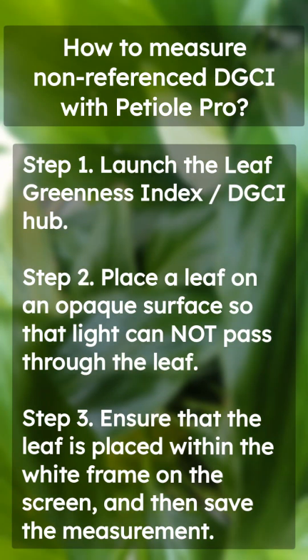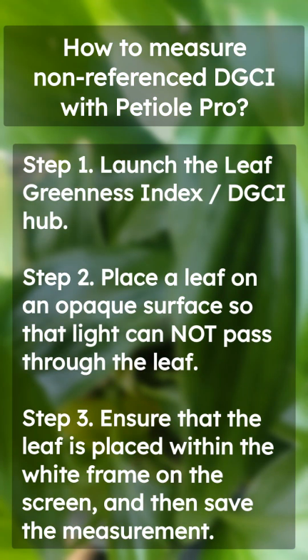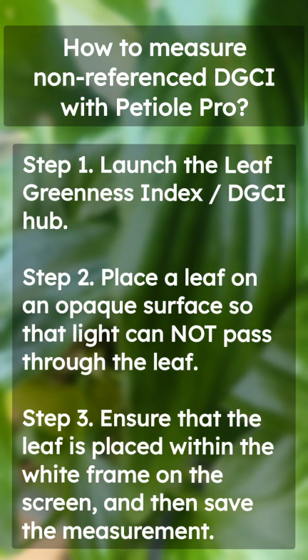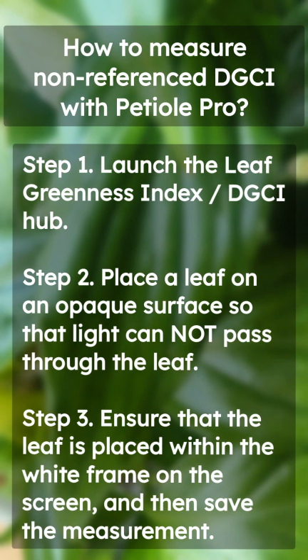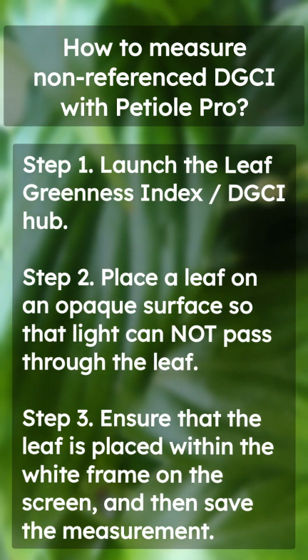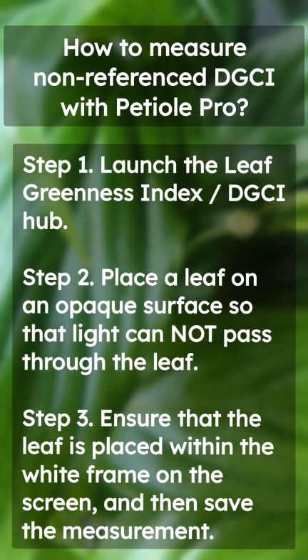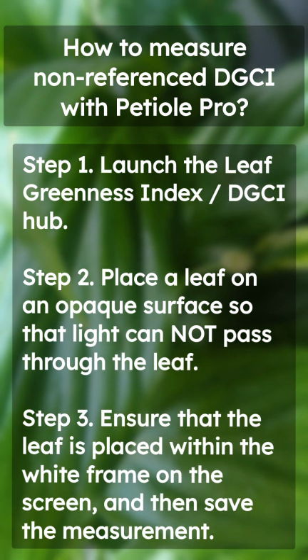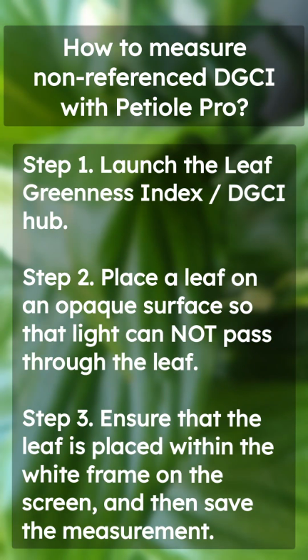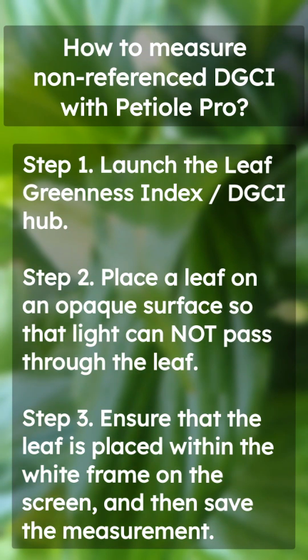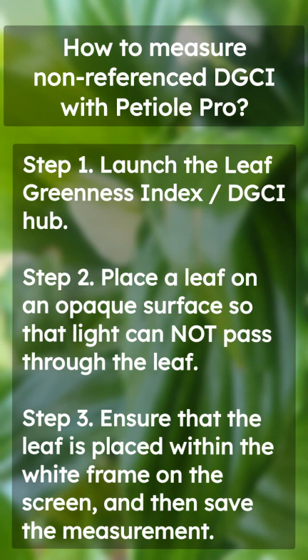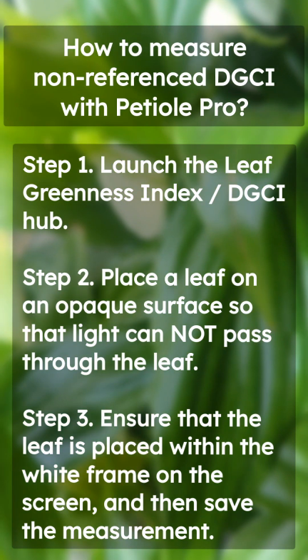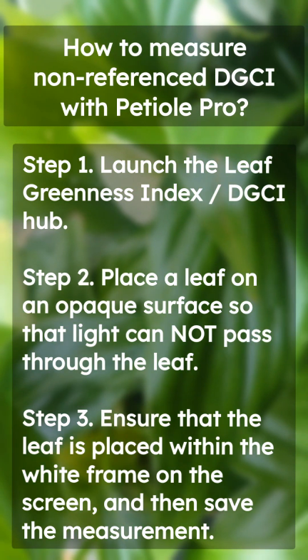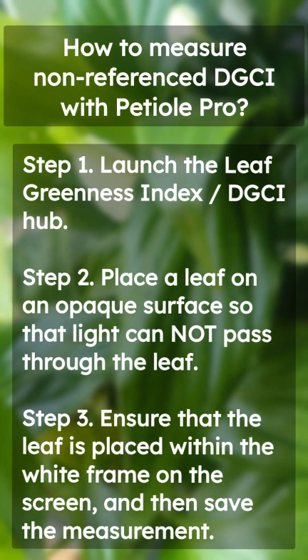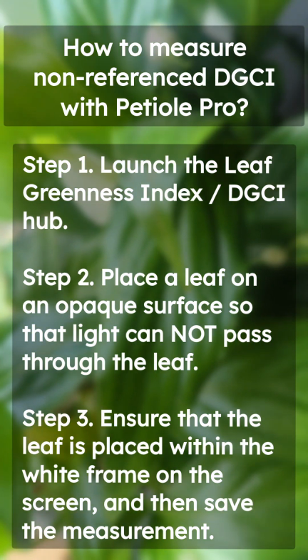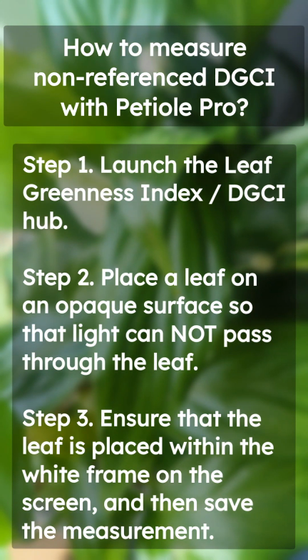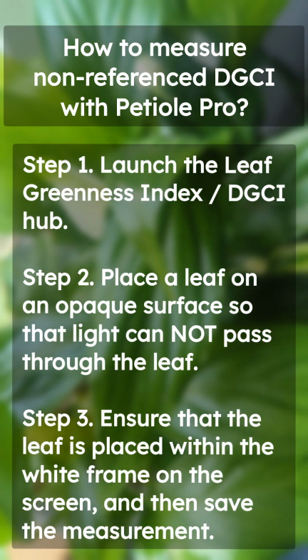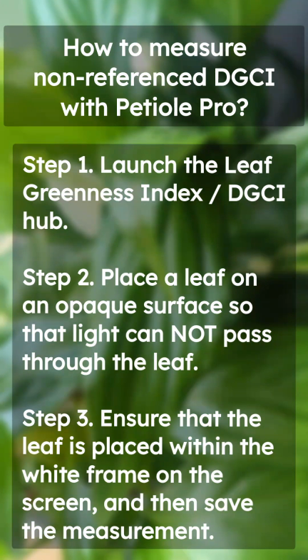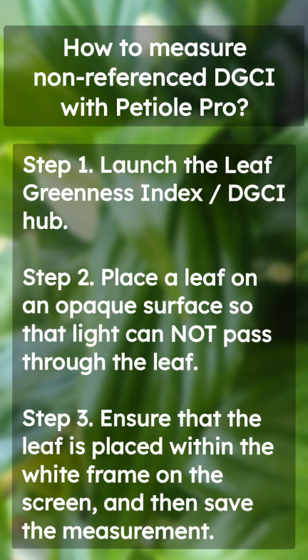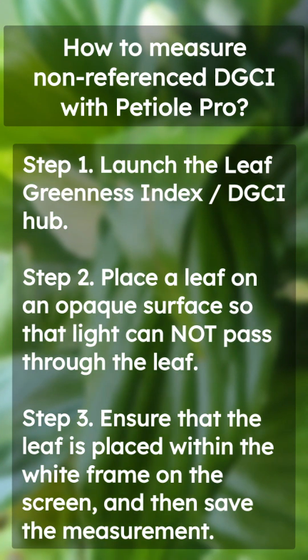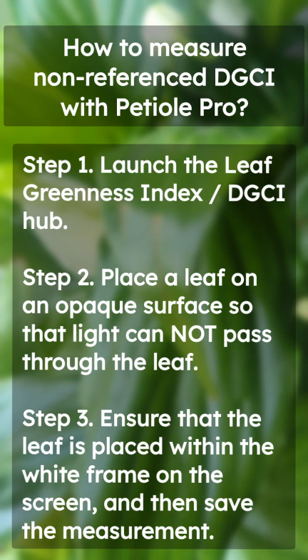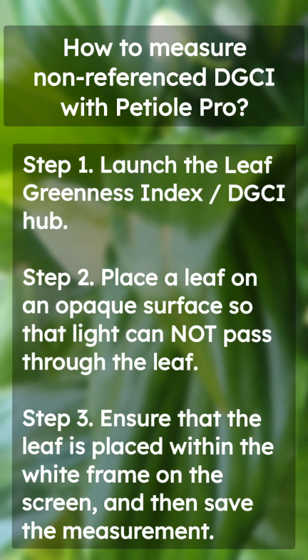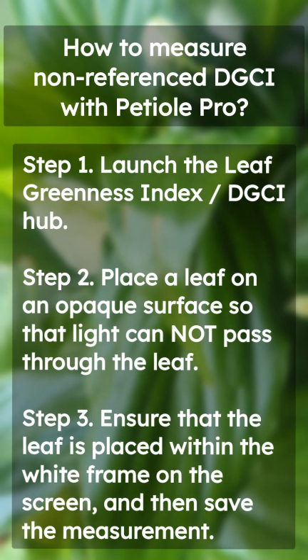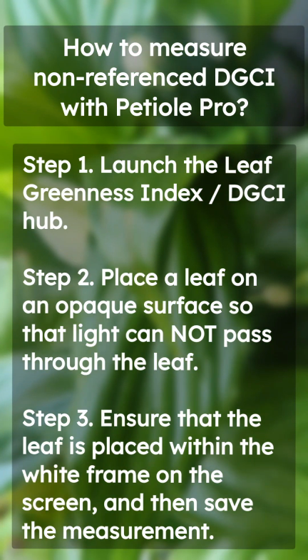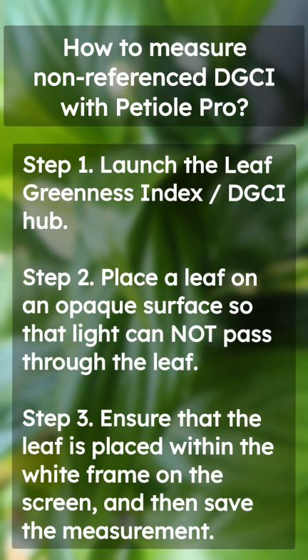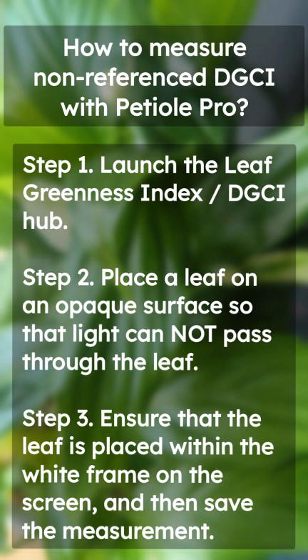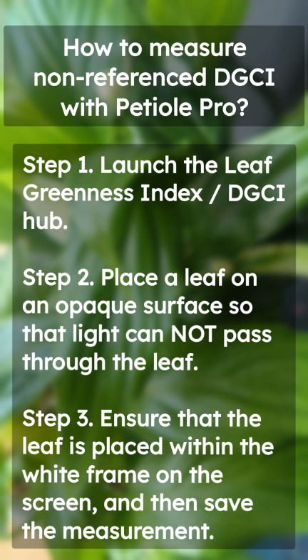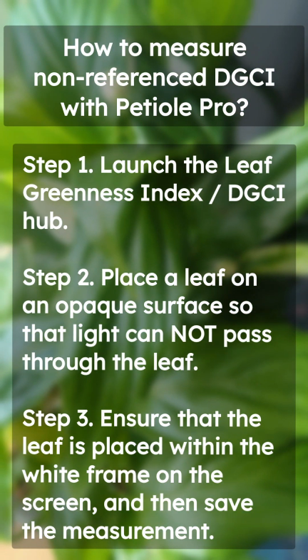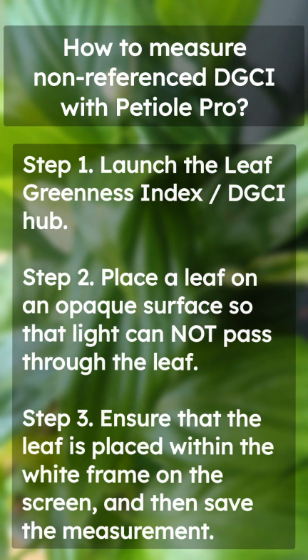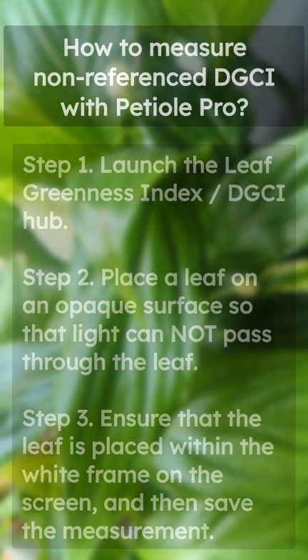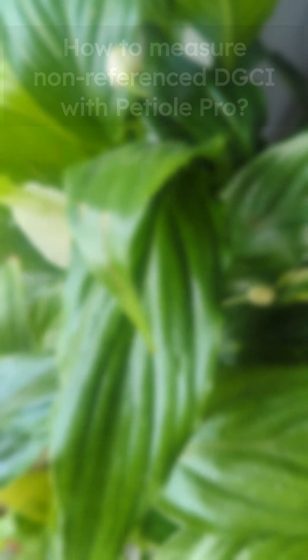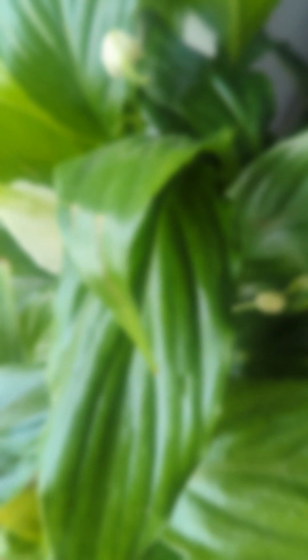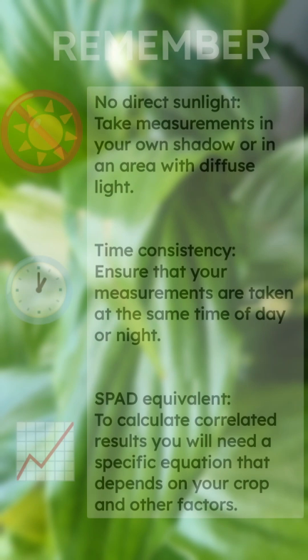Let's start with non-referenced measurement of chlorophyll using the leaf greenness index DGCI Hub. Place the leaf on an opaque surface to block light from passing through. Make sure the leaf is within the white frame on the screen, then save the measurement.